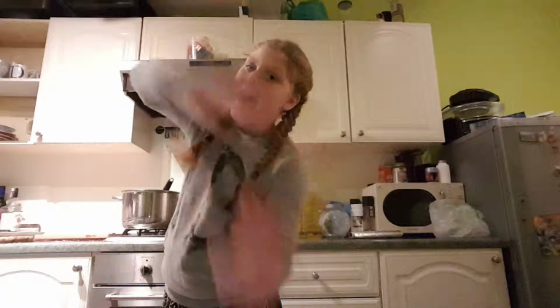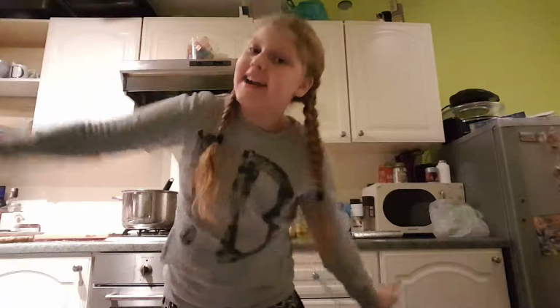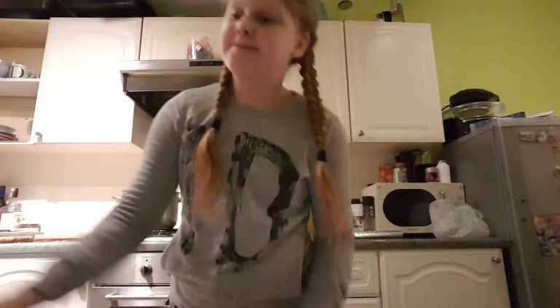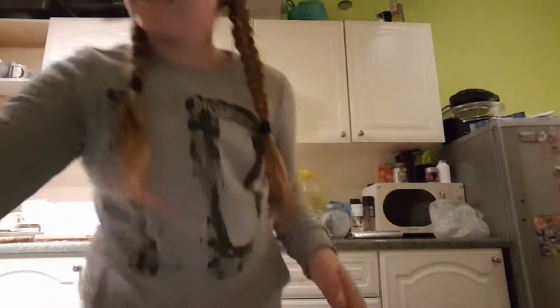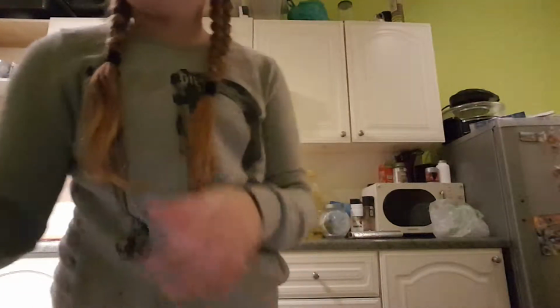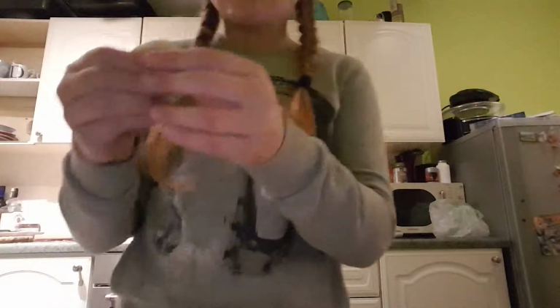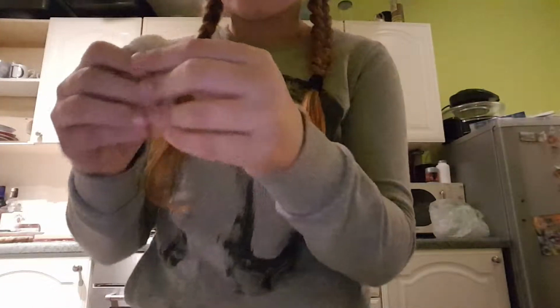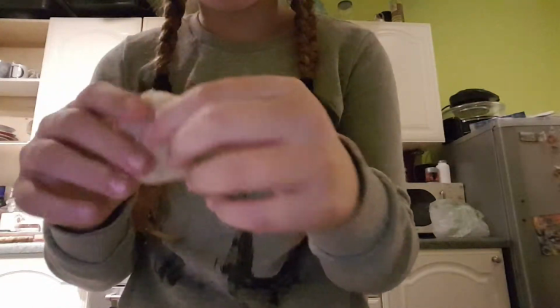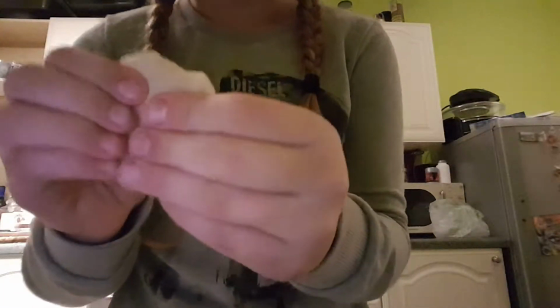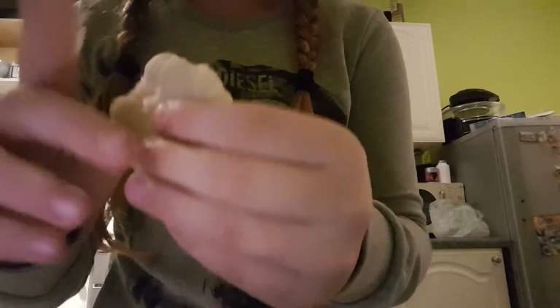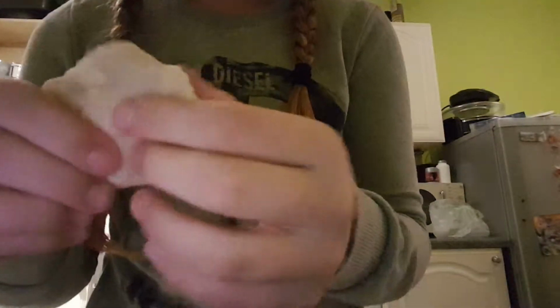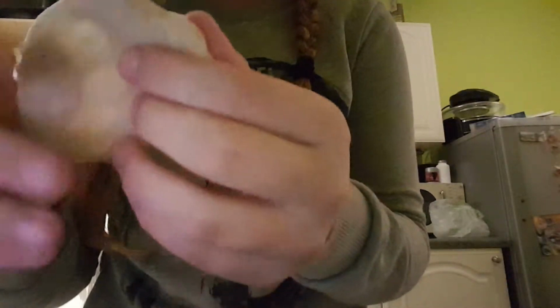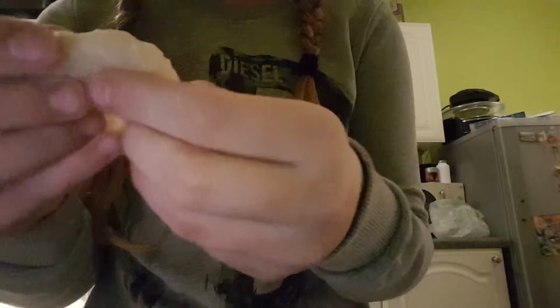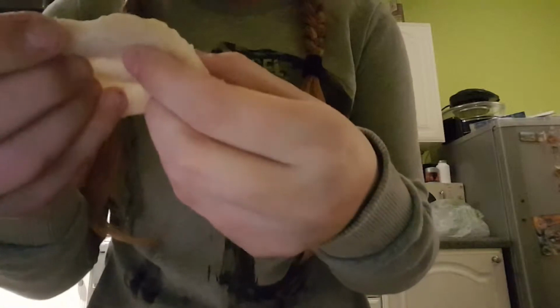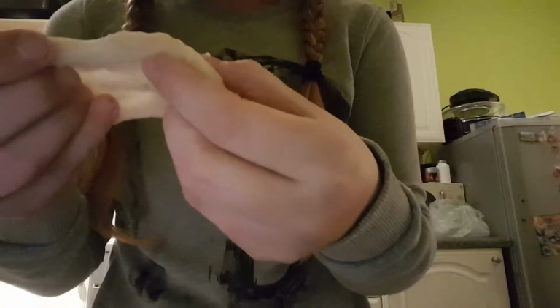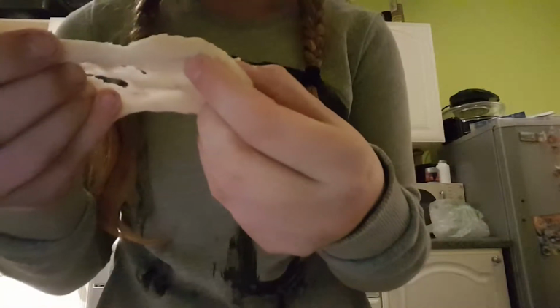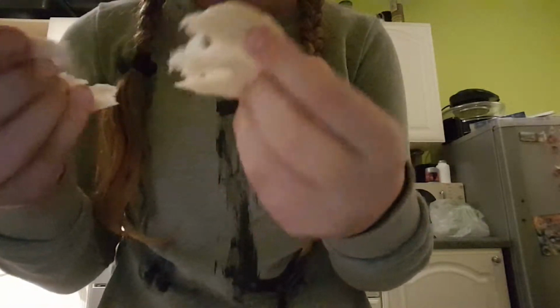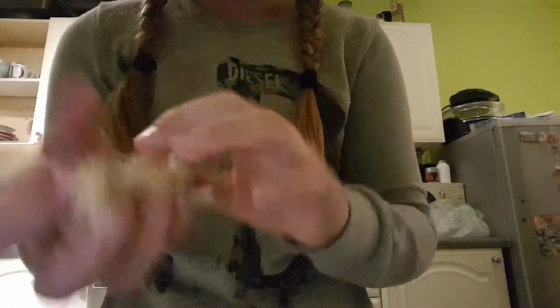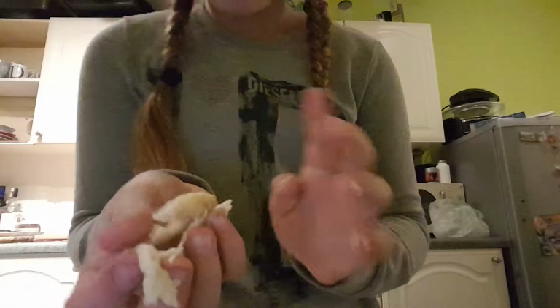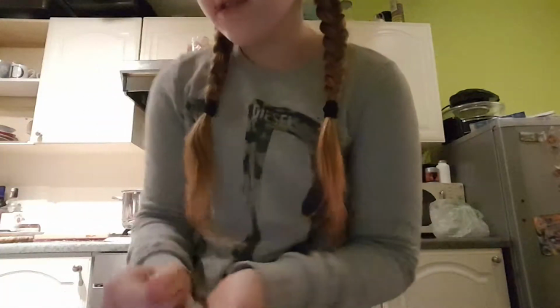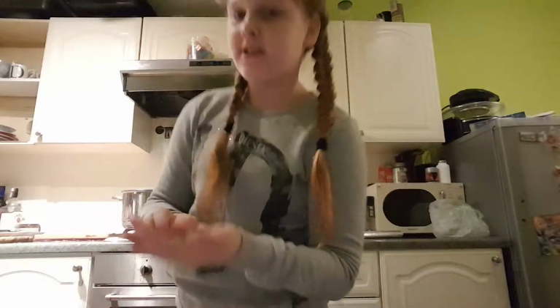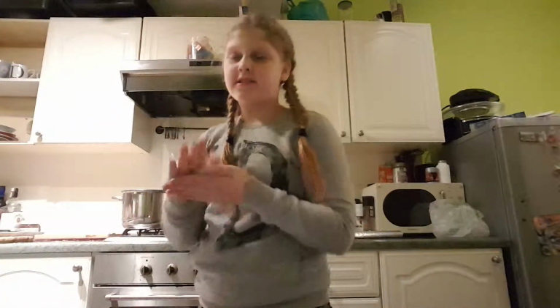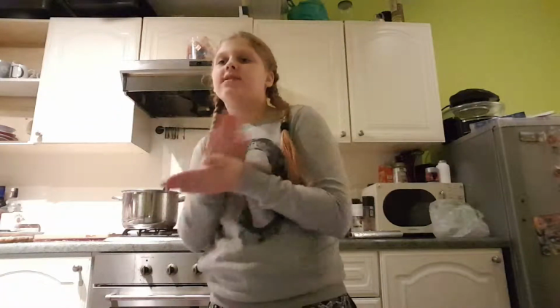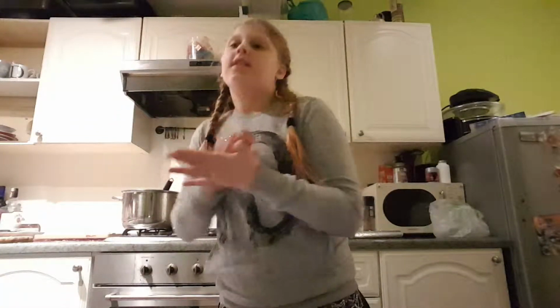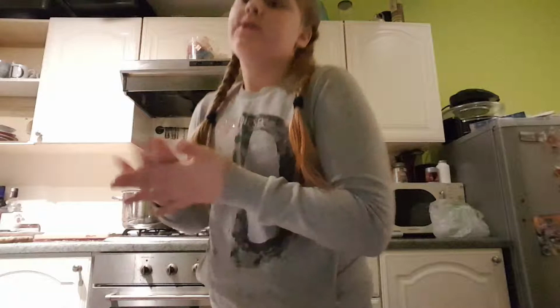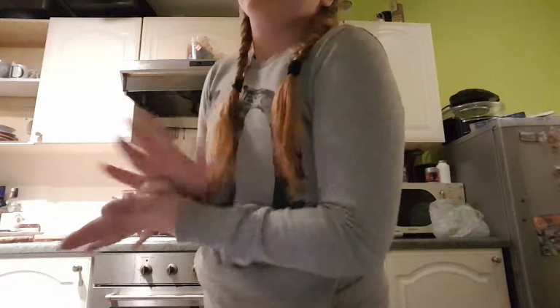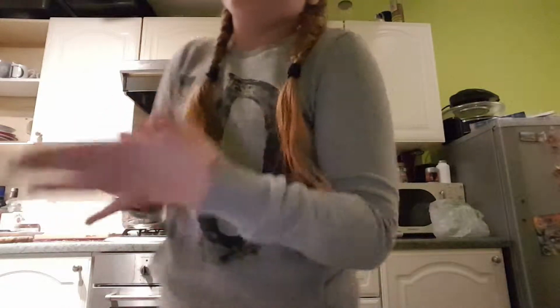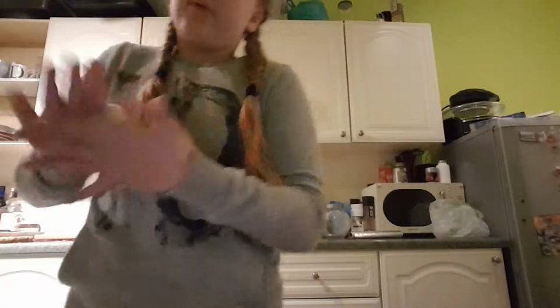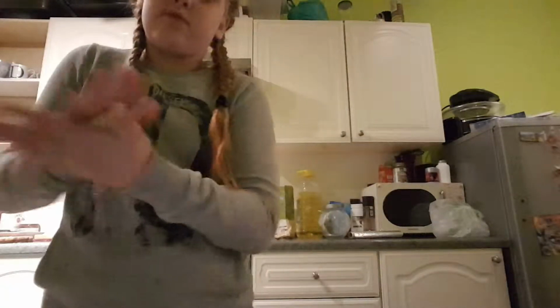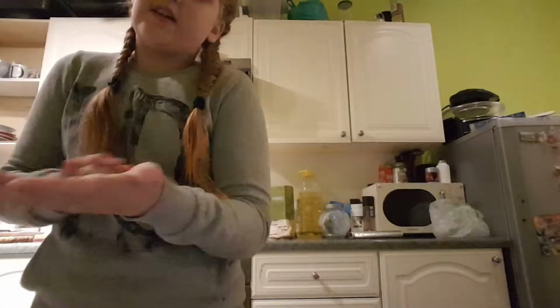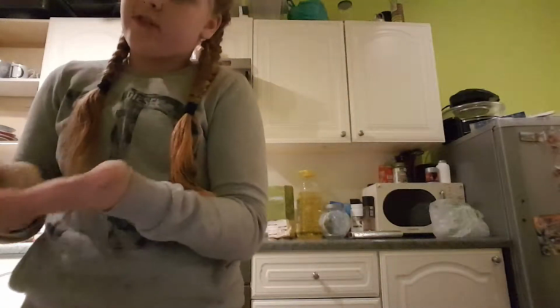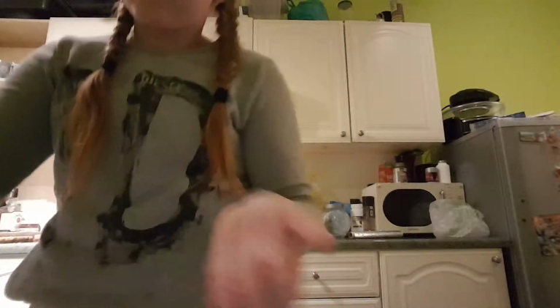Hi guys, it's me, I'm back again. So today we are going to make Doby Slime with two... three ingredients. Well, with three ingredients, but two ingredients — the third one is optional.